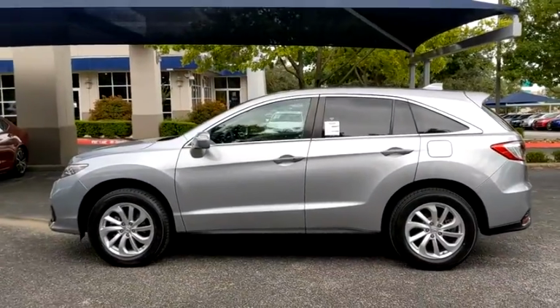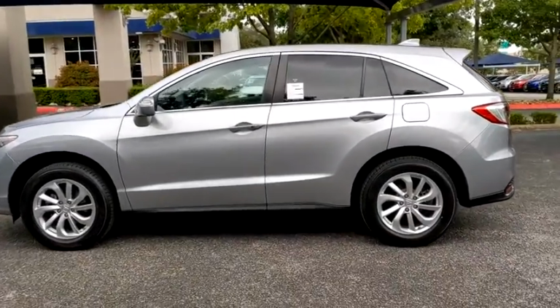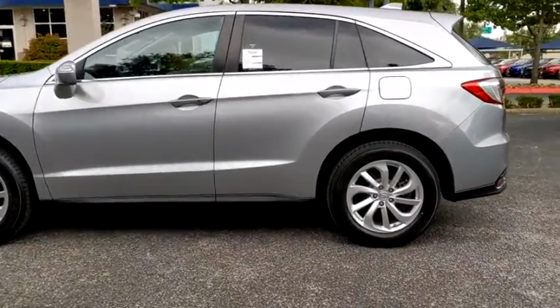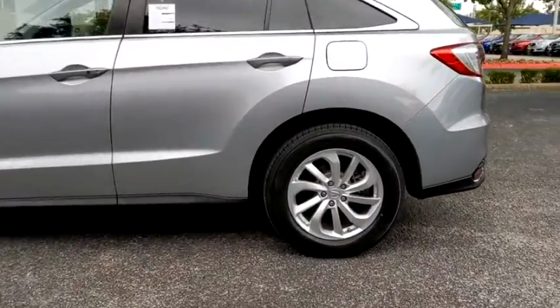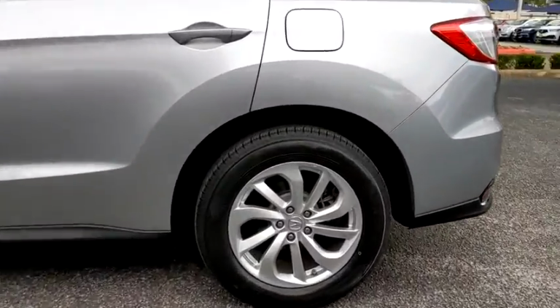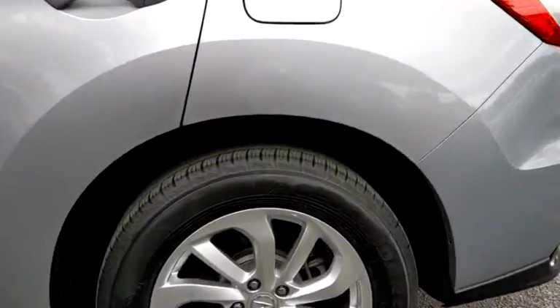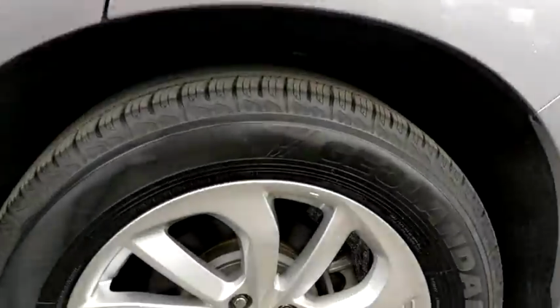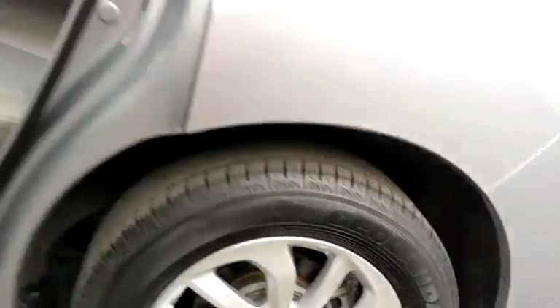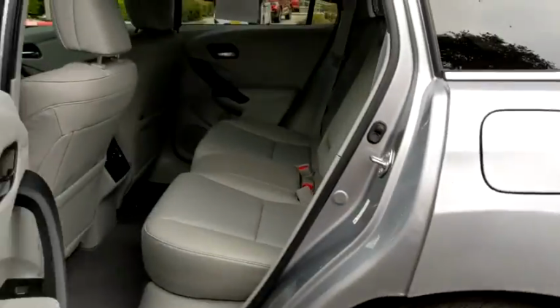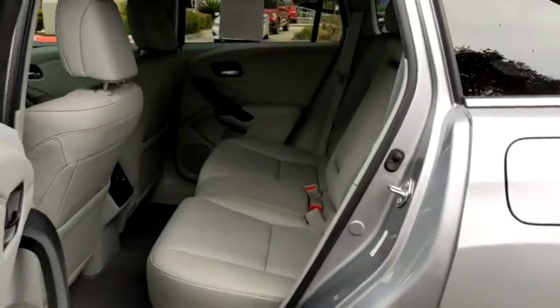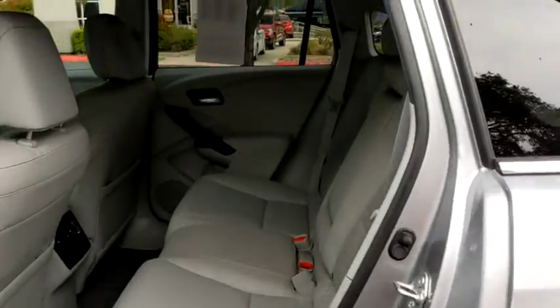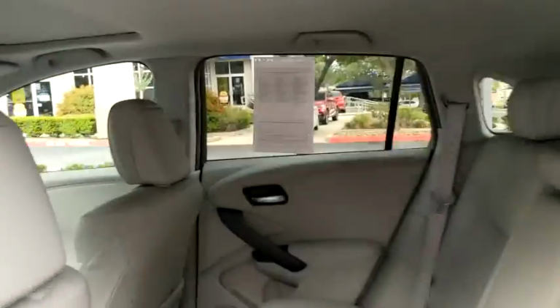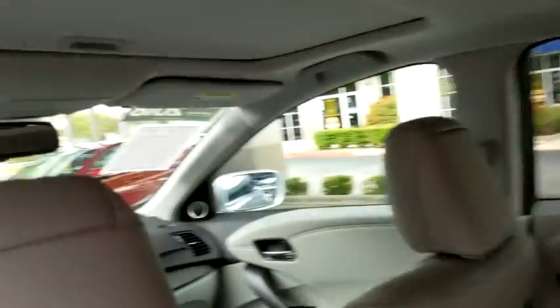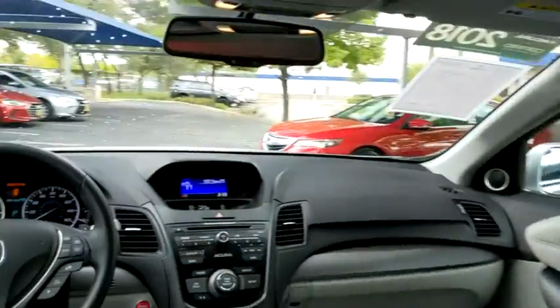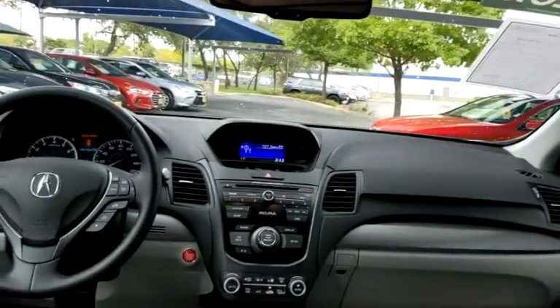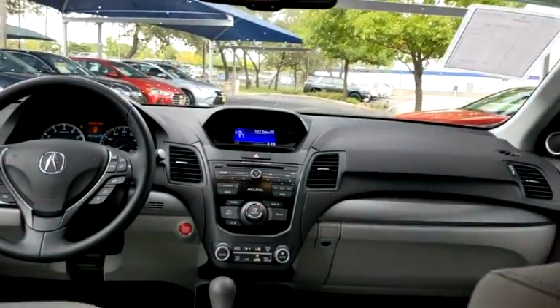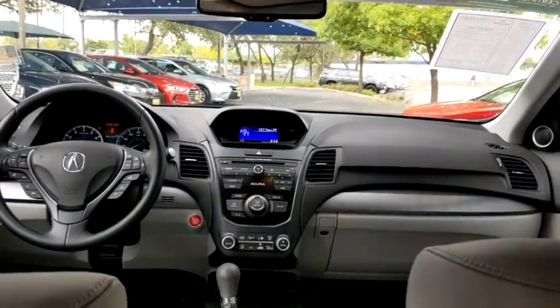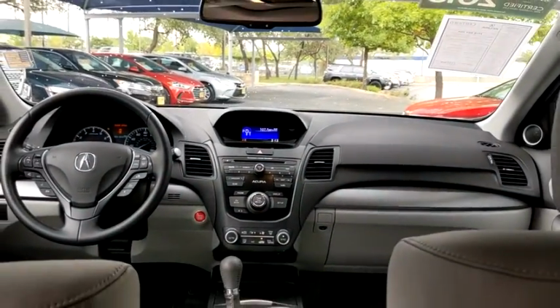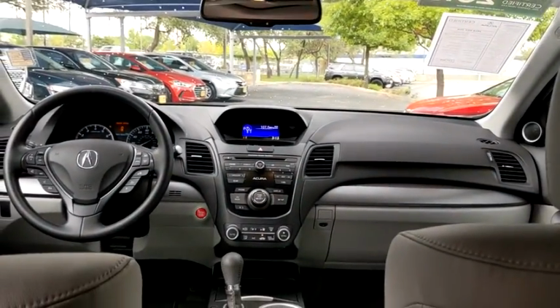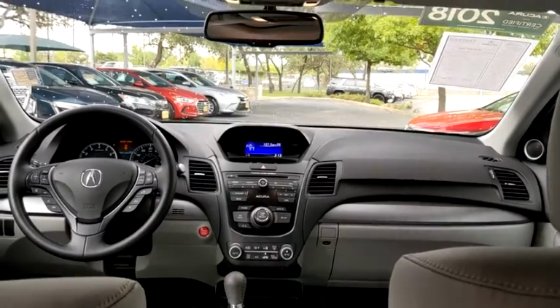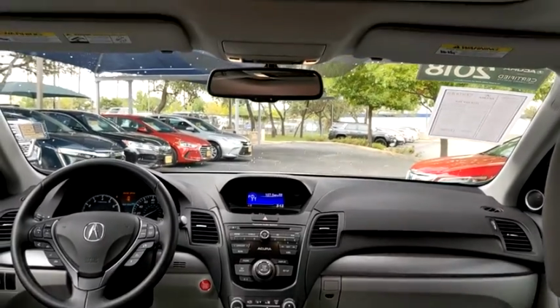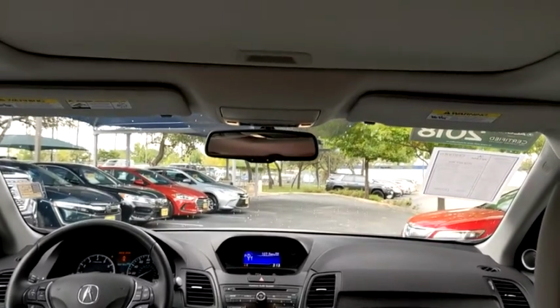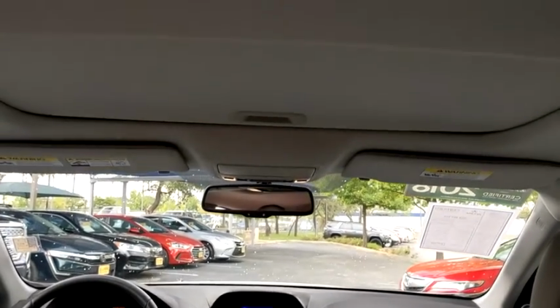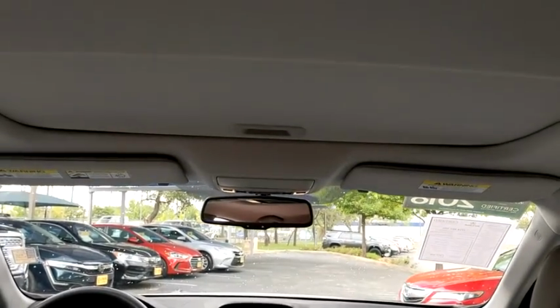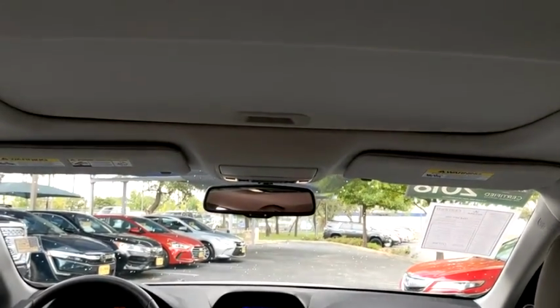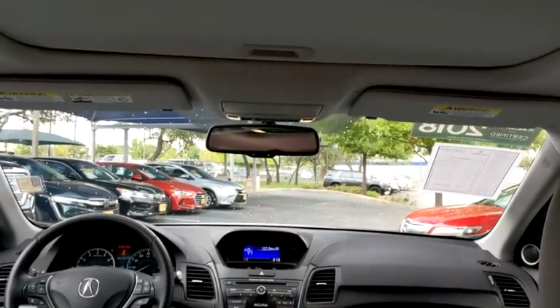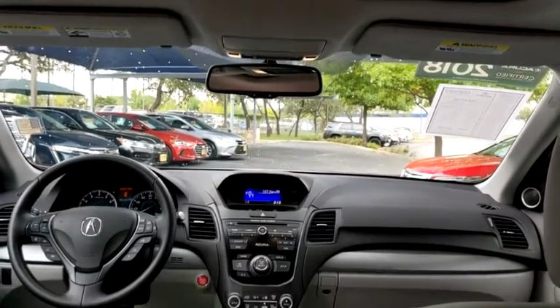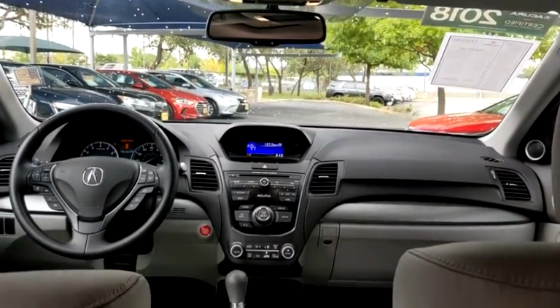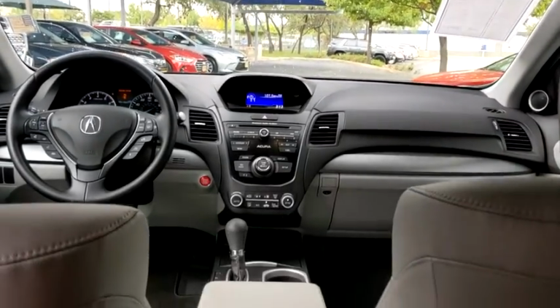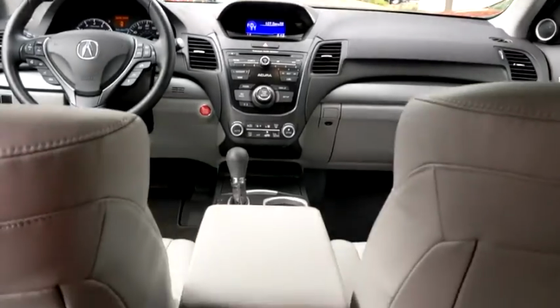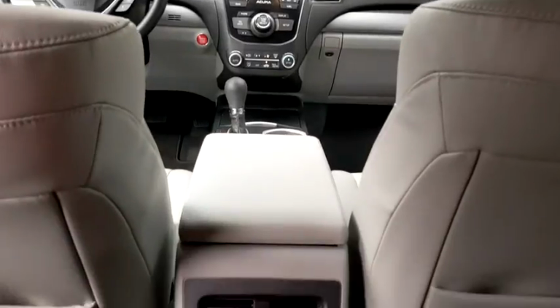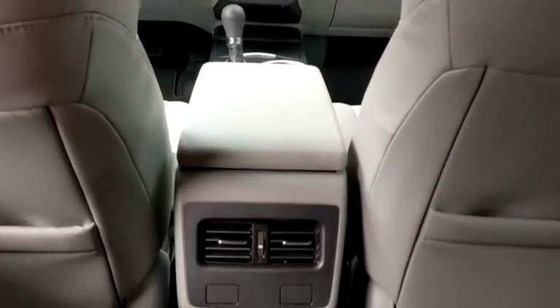Here are some of this vehicle's great options: backup camera, anti-lock braking system, power liftgate, steering wheel audio controls, power passenger seat, traction control, stability control, keyless entry, Bluetooth, leather-wrapped steering wheel, power steering.